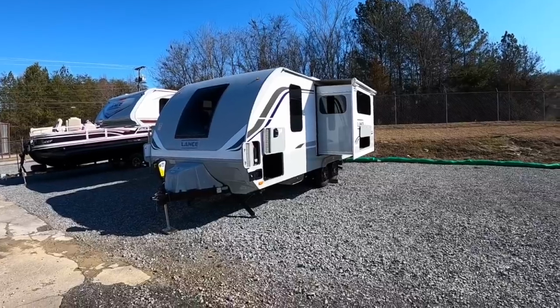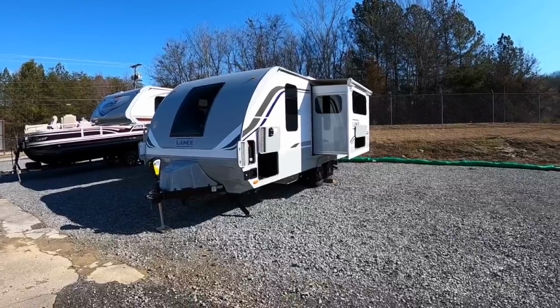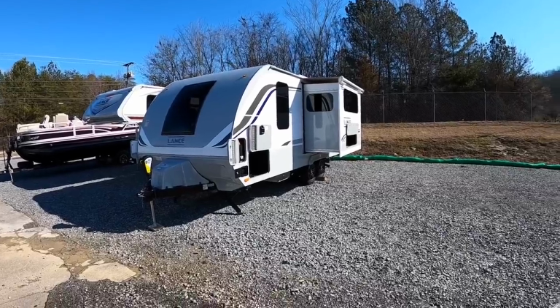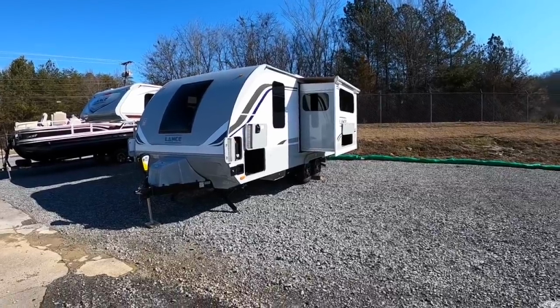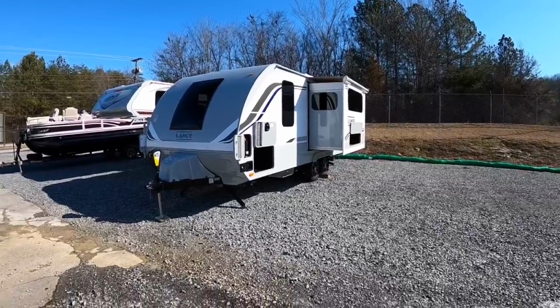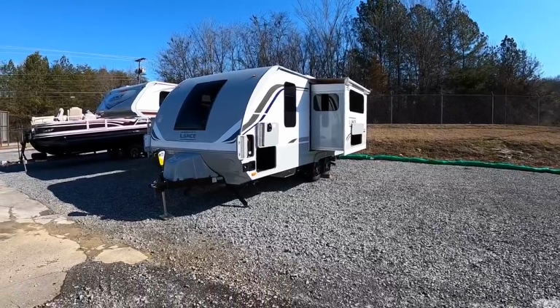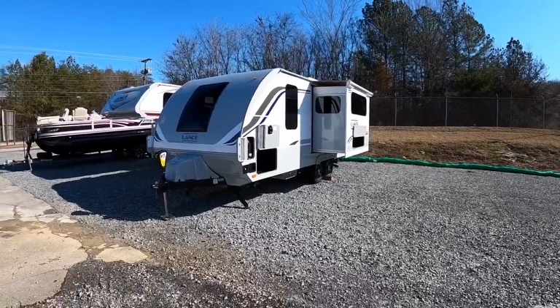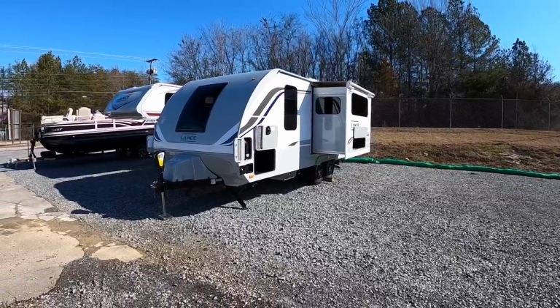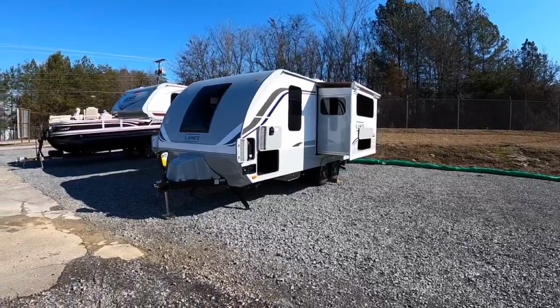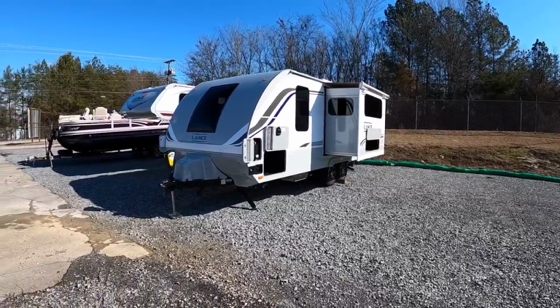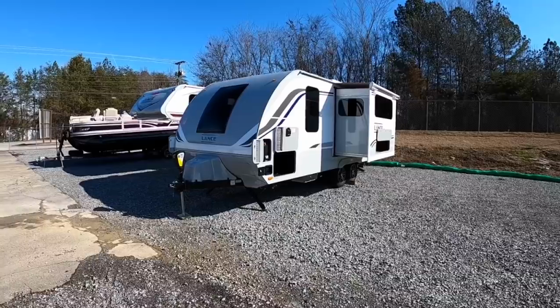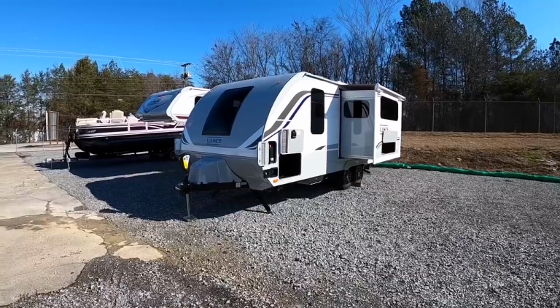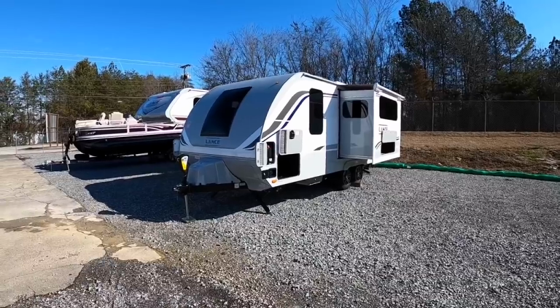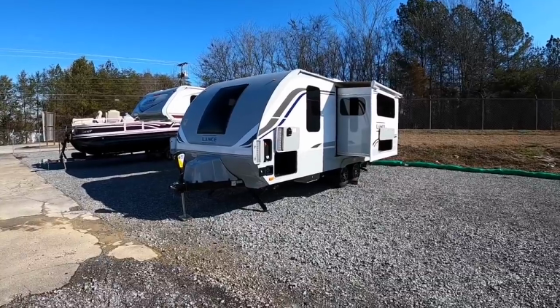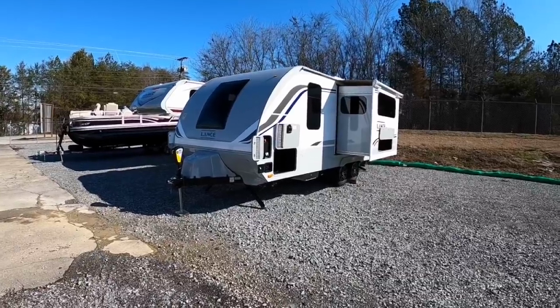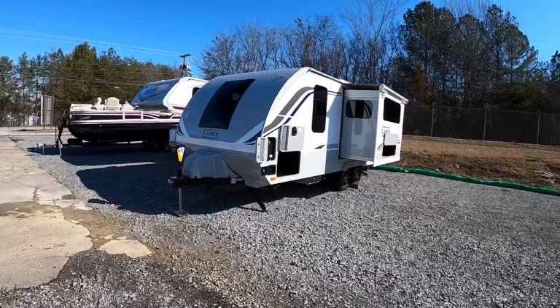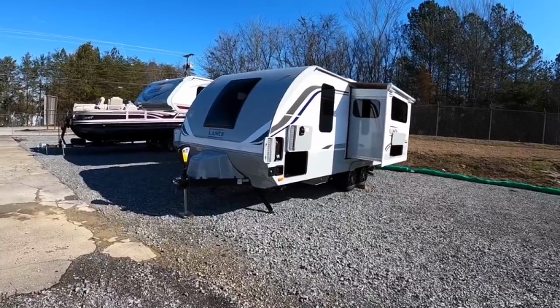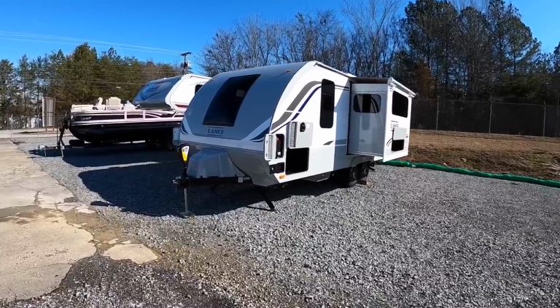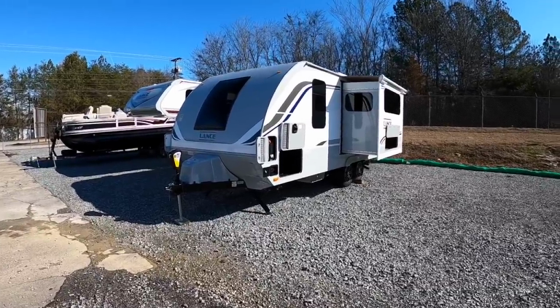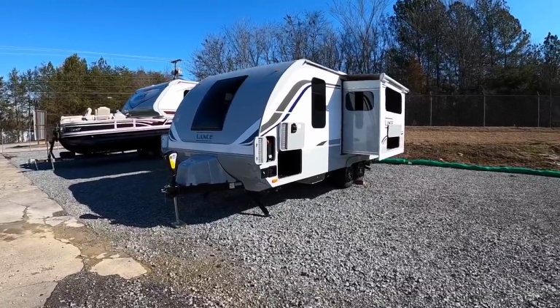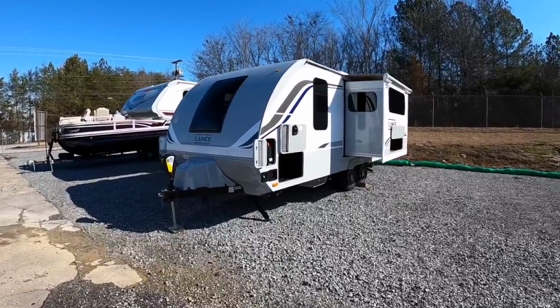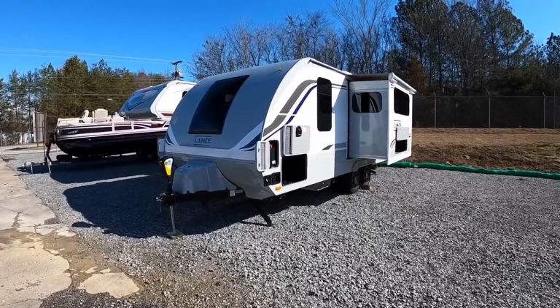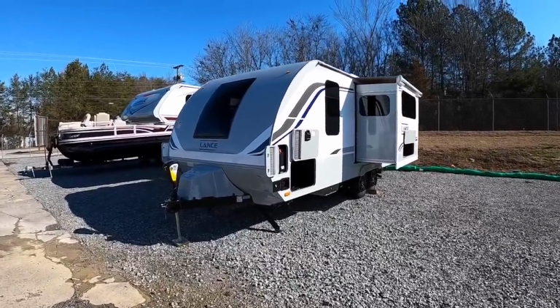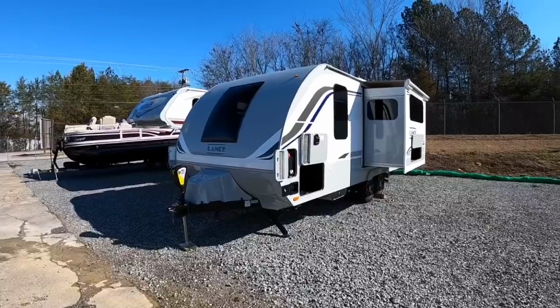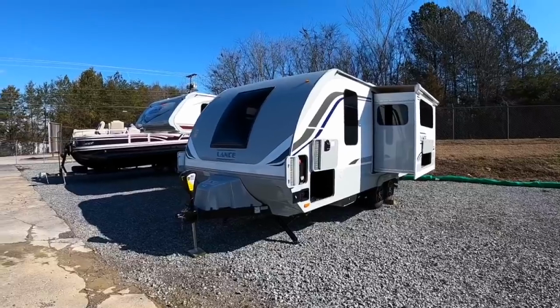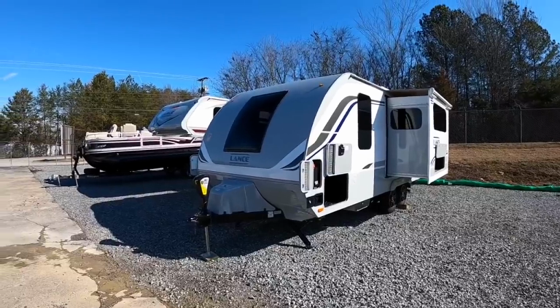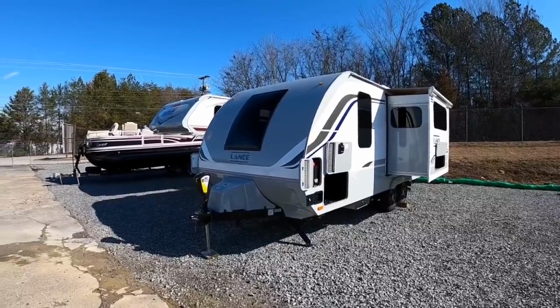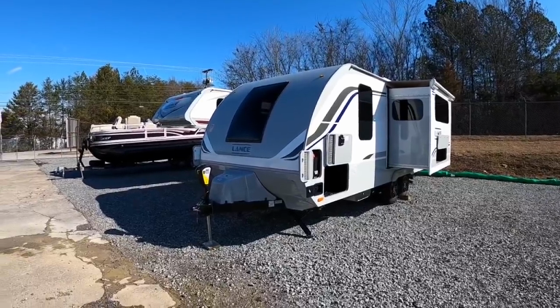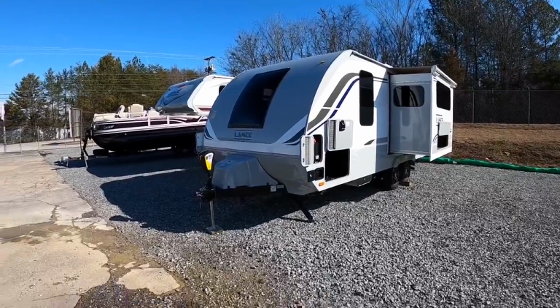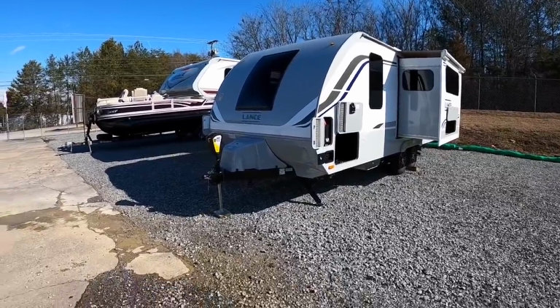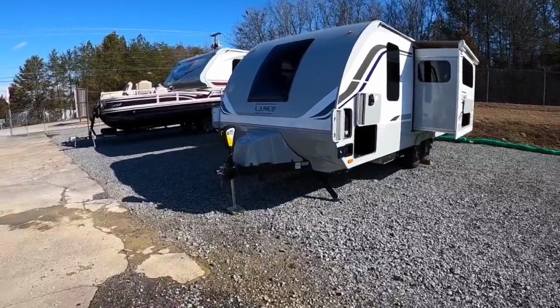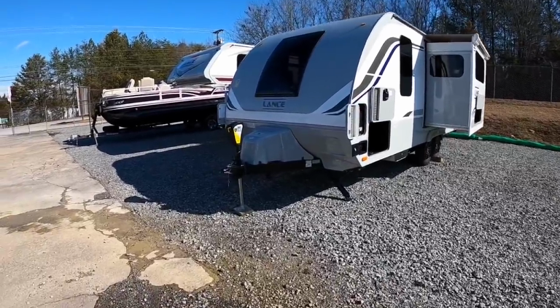That is dry weight, so you can factor in more weight as you start piling stuff in, filling your propane tanks, your fresh water, and all that. You'll have about 470 pounds of dry weight on the tongue.